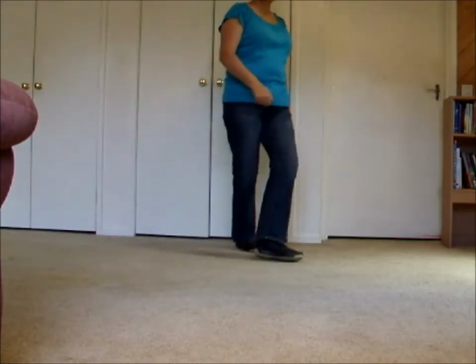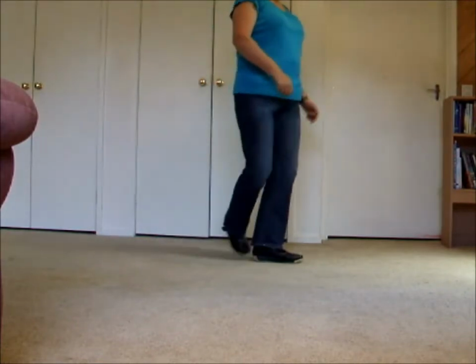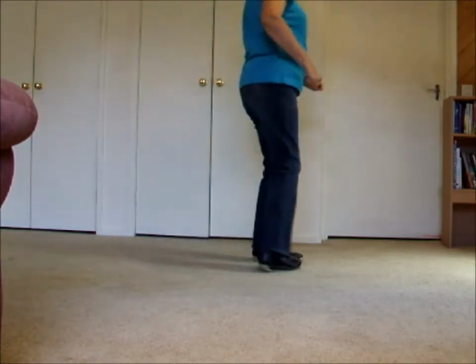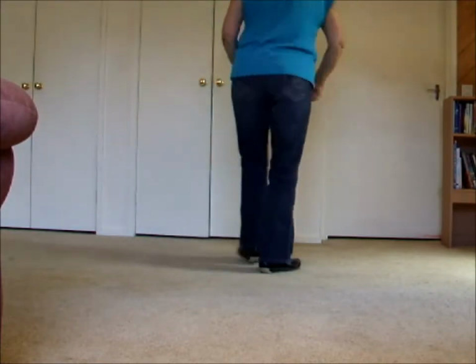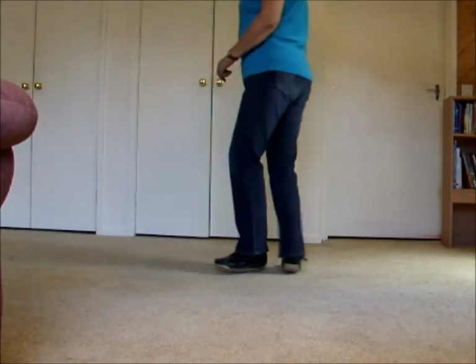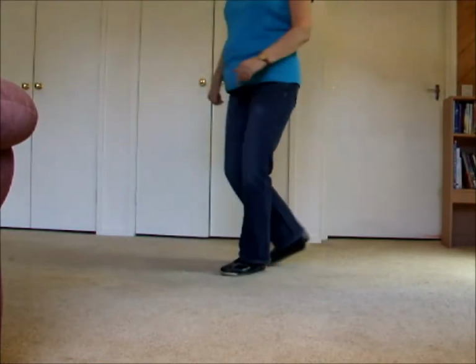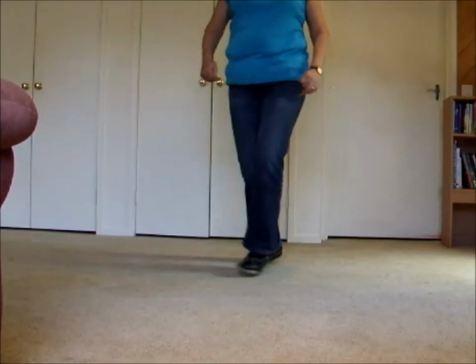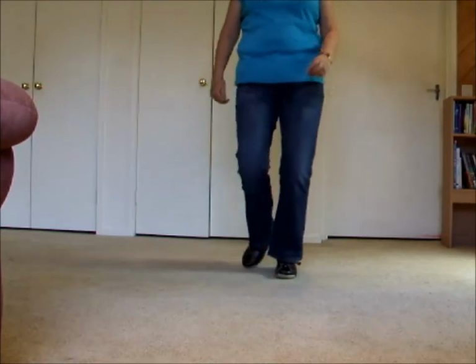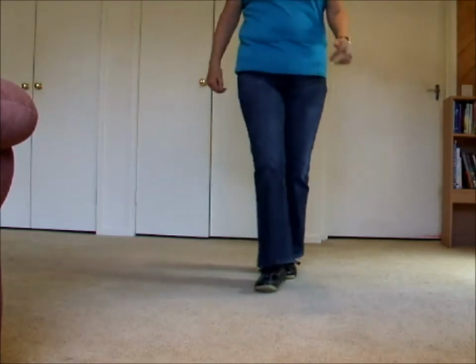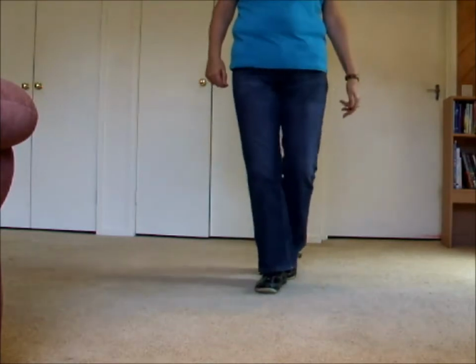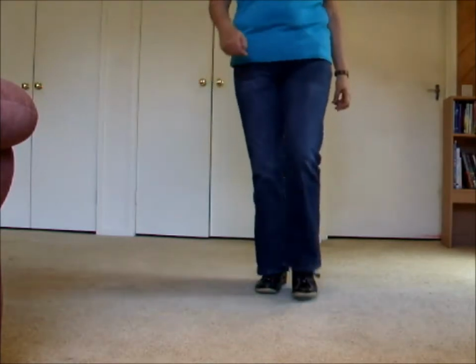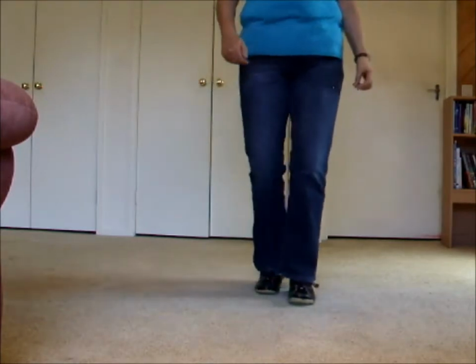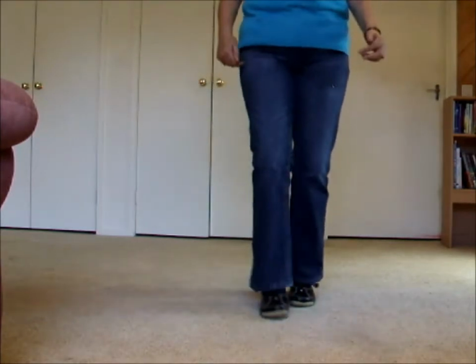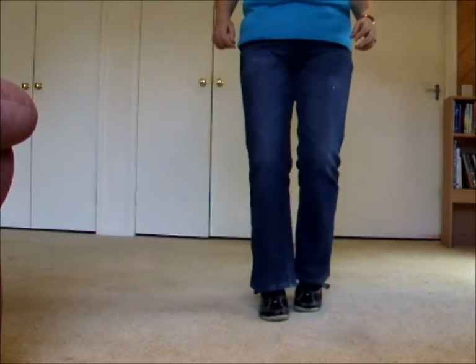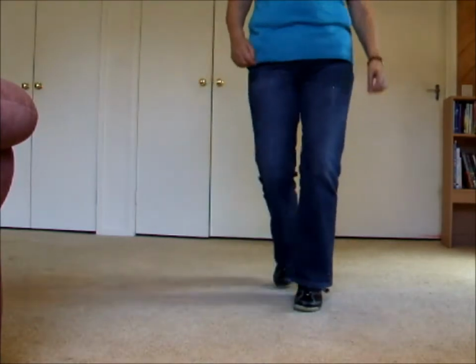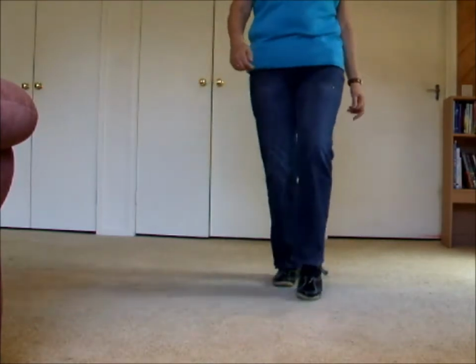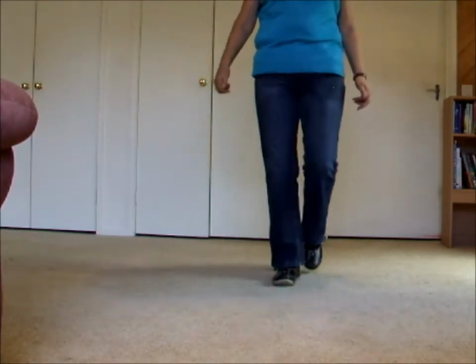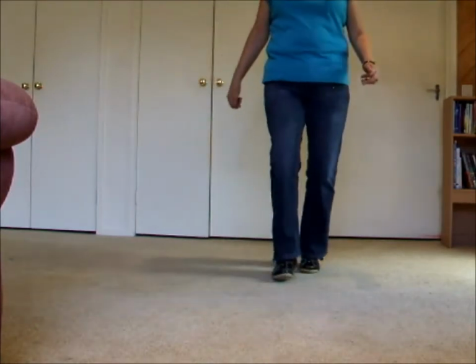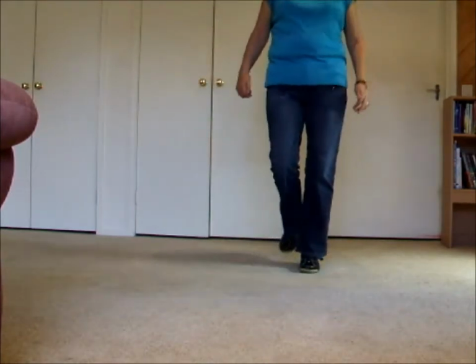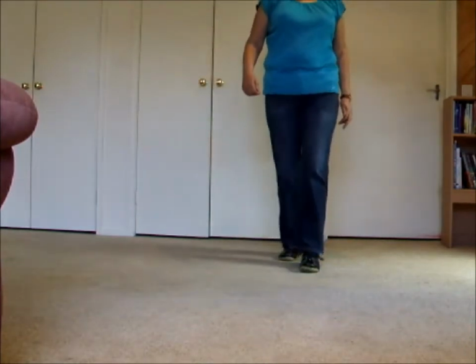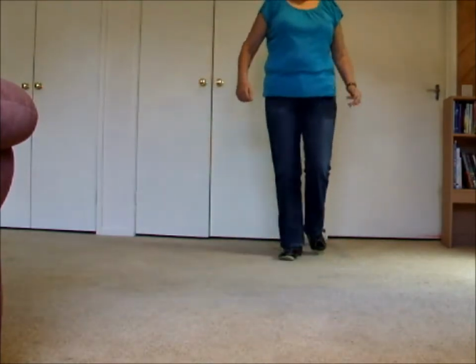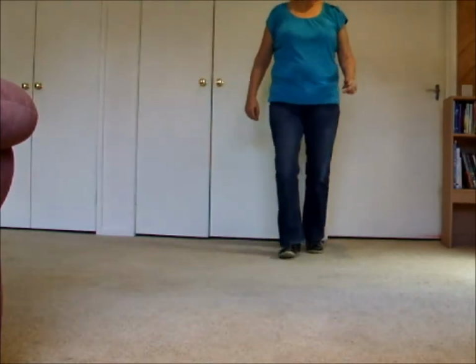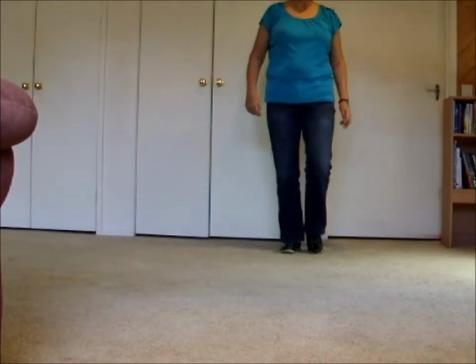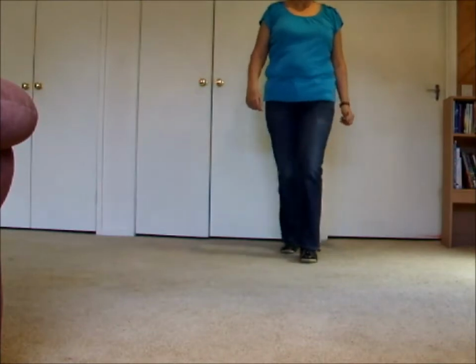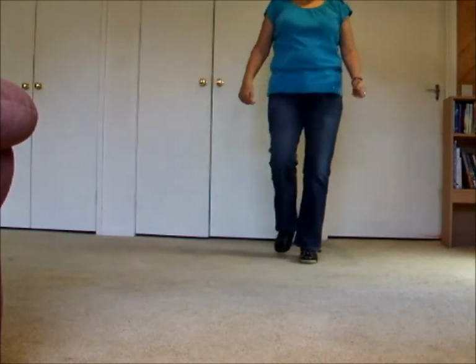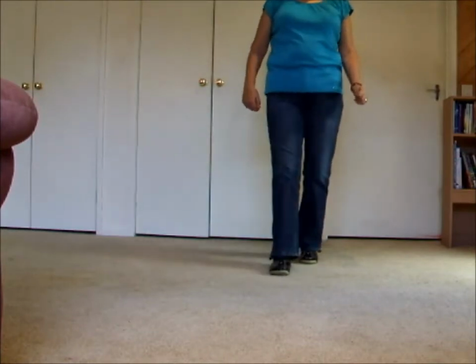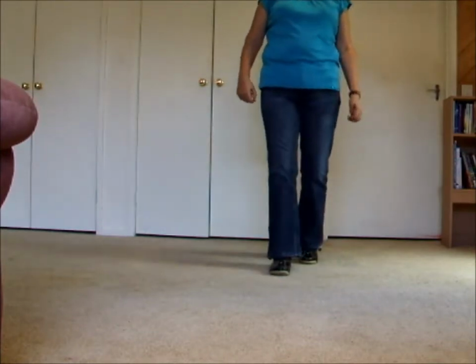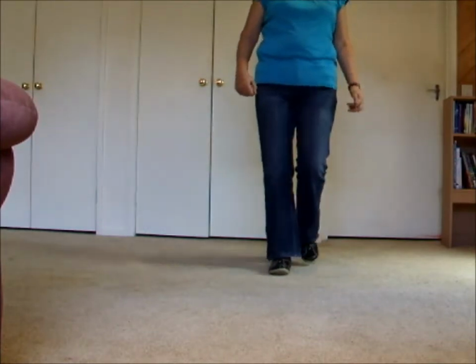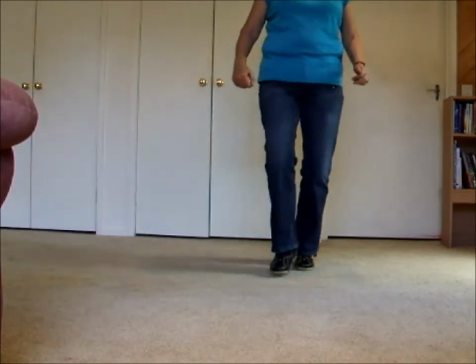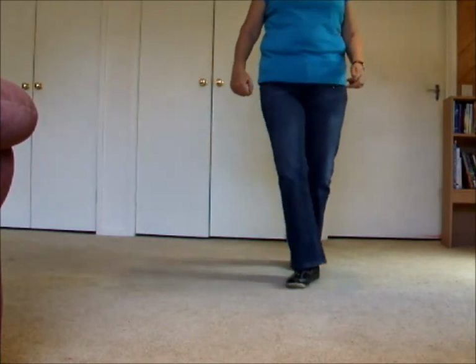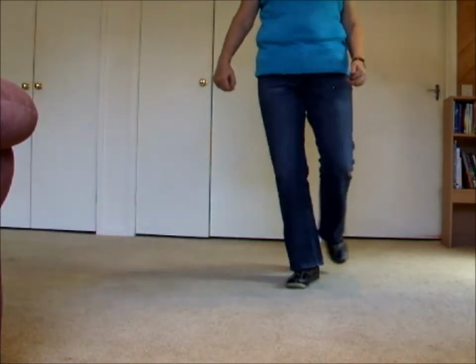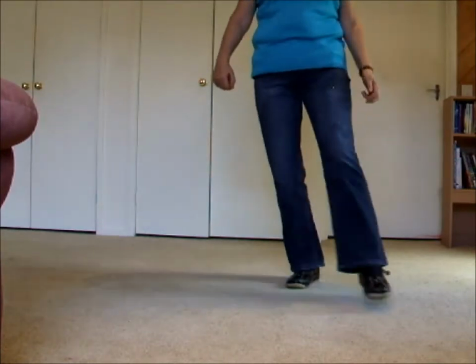1, 2, 3 and 4, 5, 6, 7 and 8. One, two, three and four, five, hold six and seven, eight.